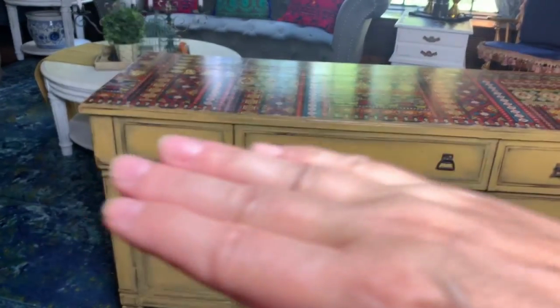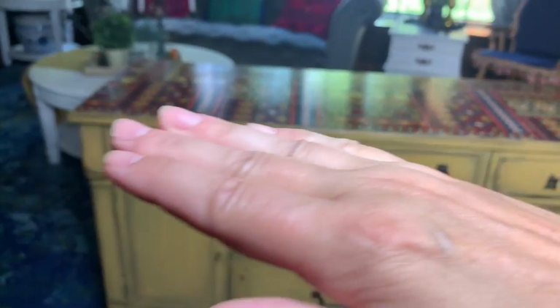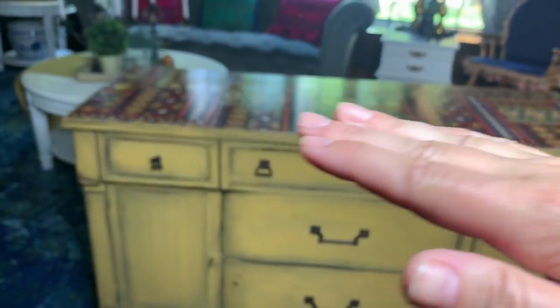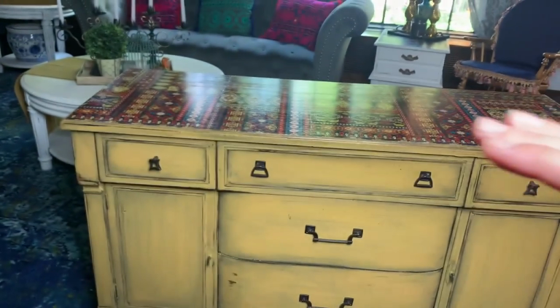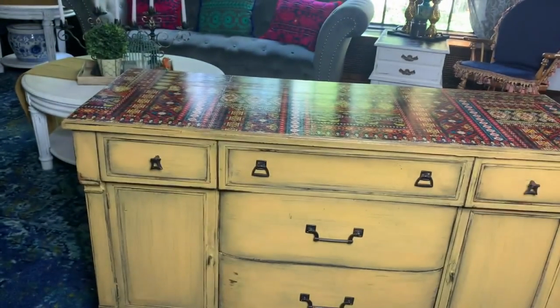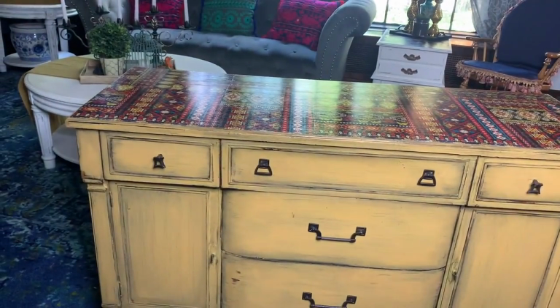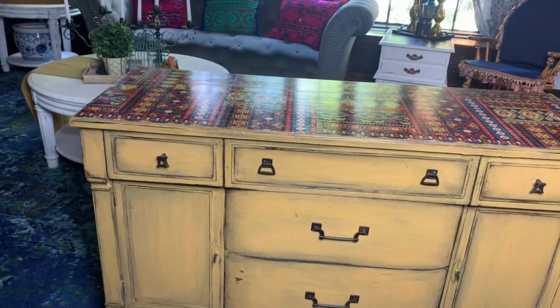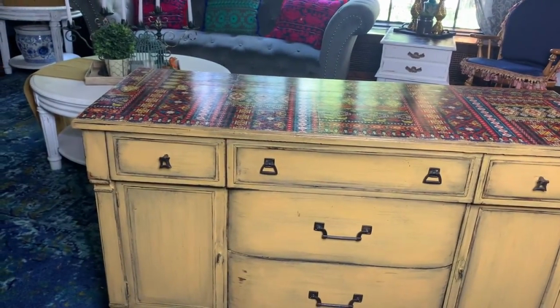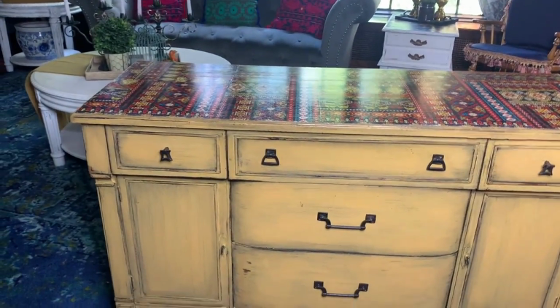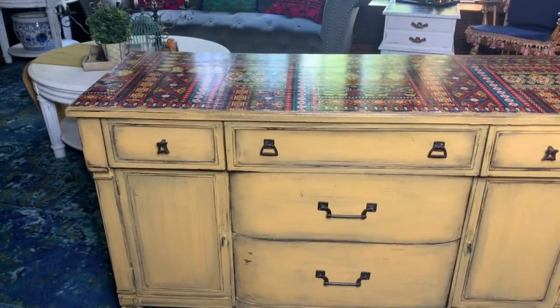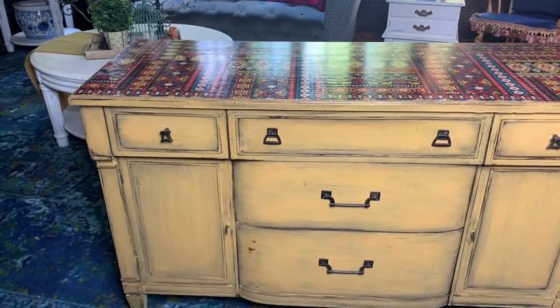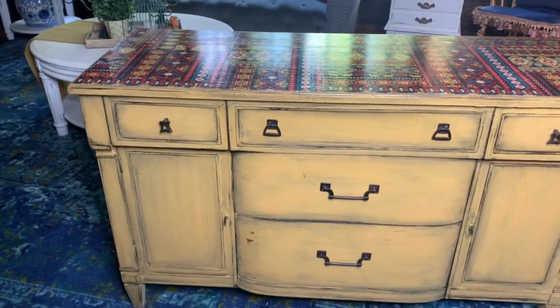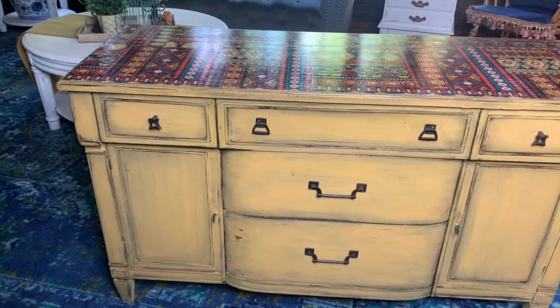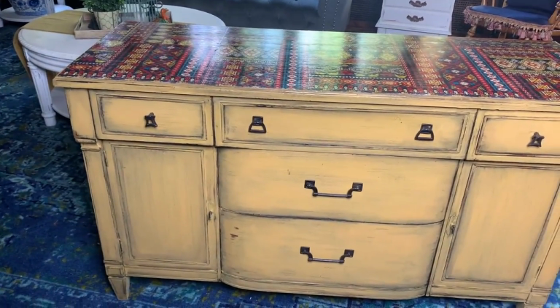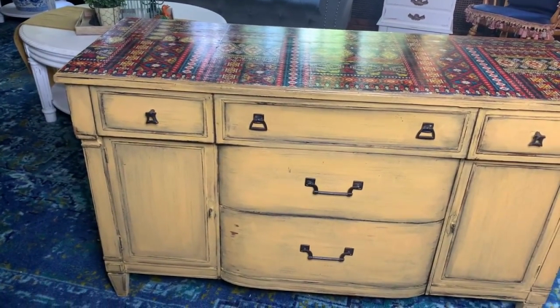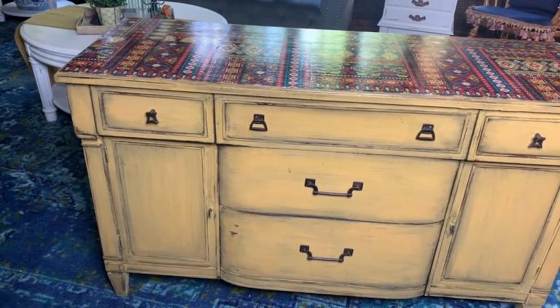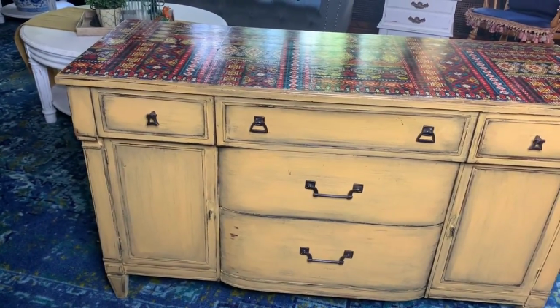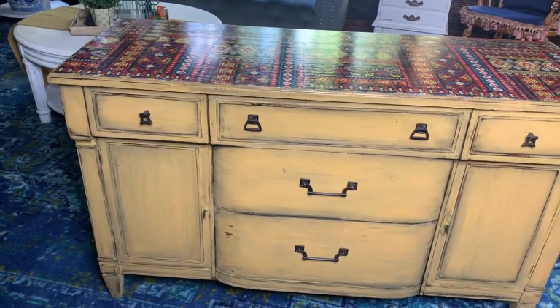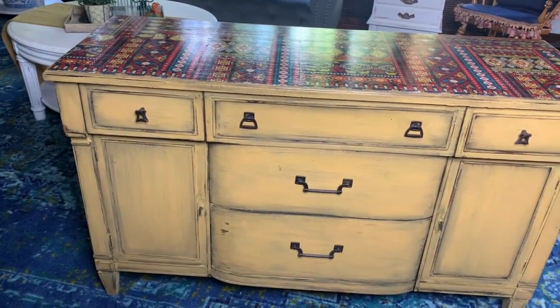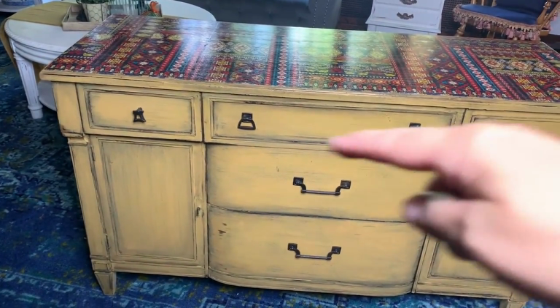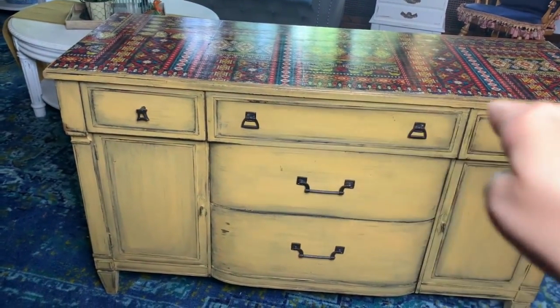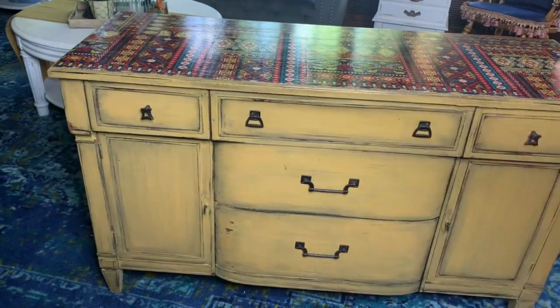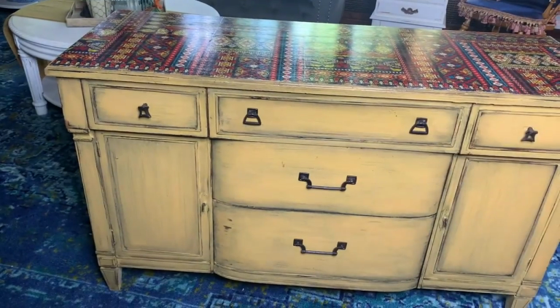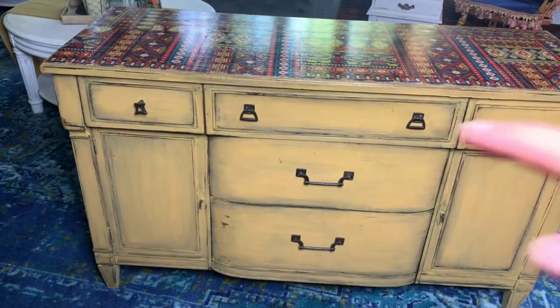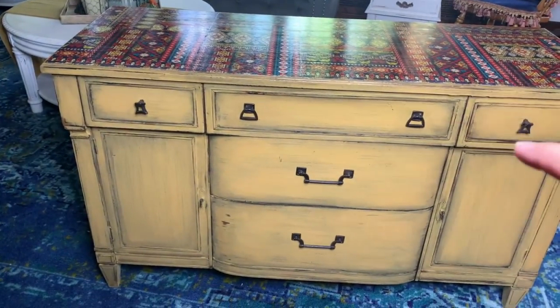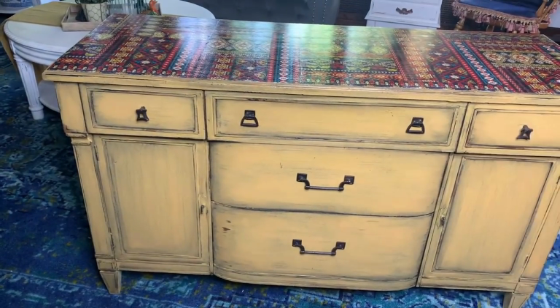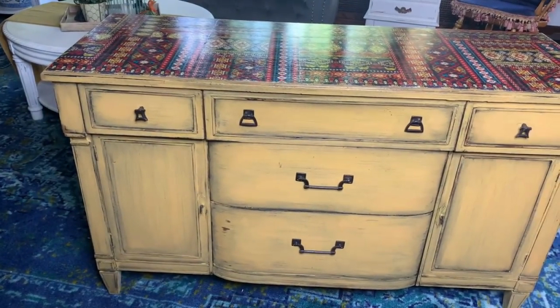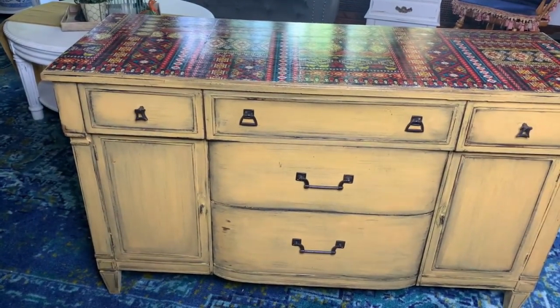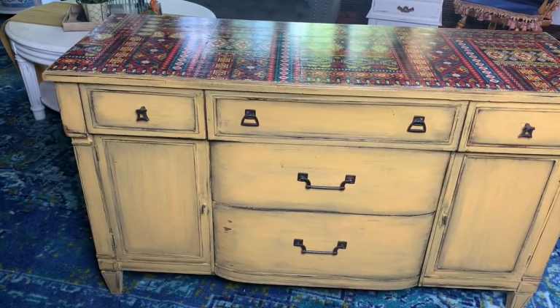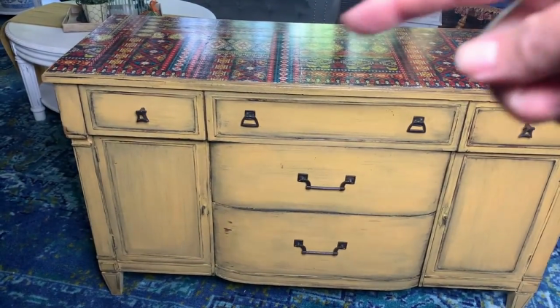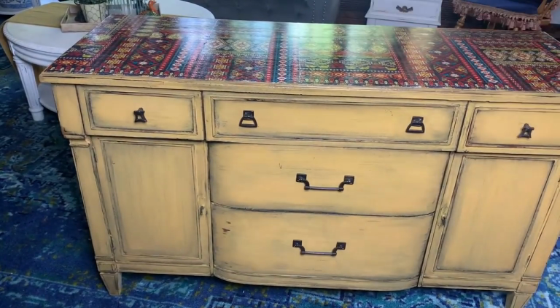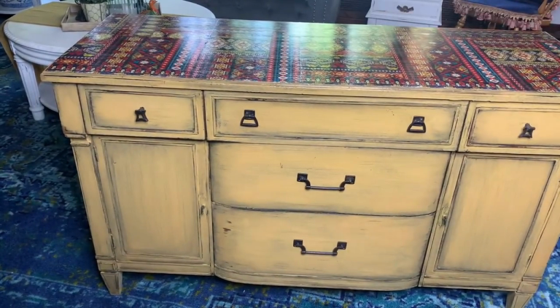Do you see that beautiful sheen on the top? I love it. I did a quick layer of our Banana Peel Glossy Poly live when I was putting on this beautiful furniture transfer. Here's a little video of me applying the top, by the way.